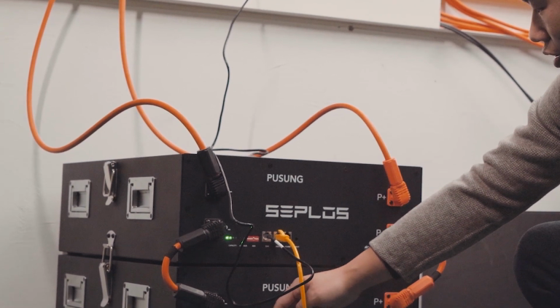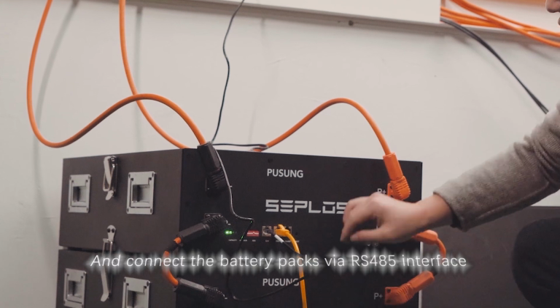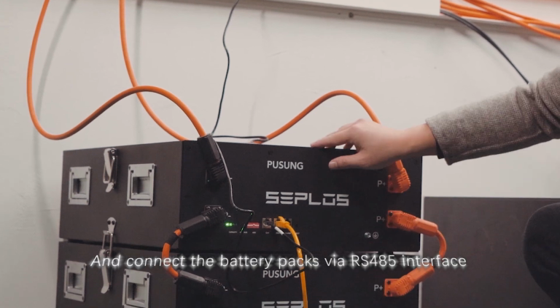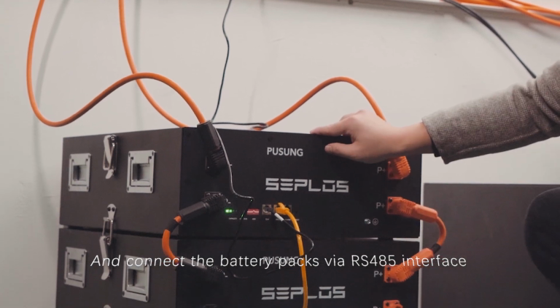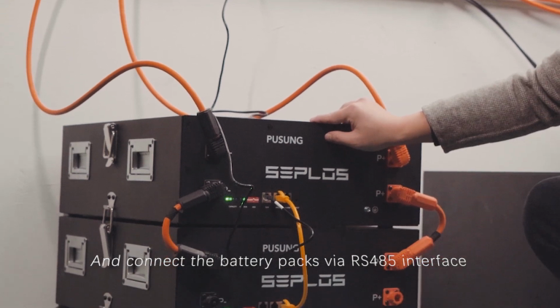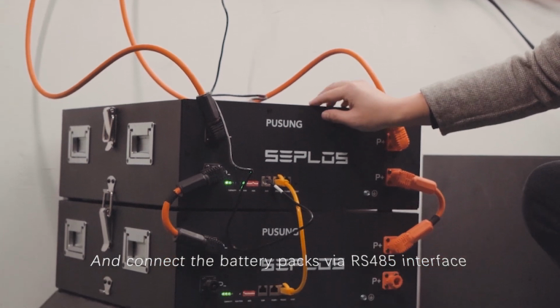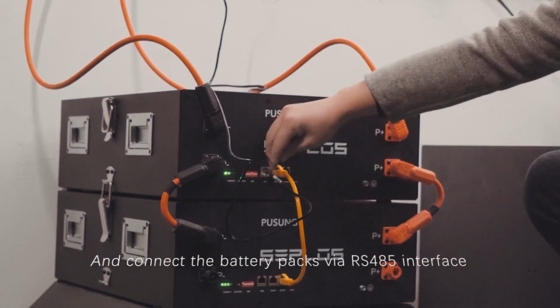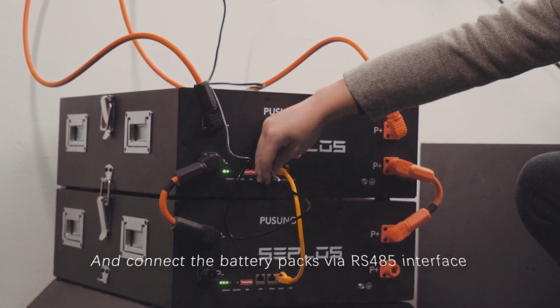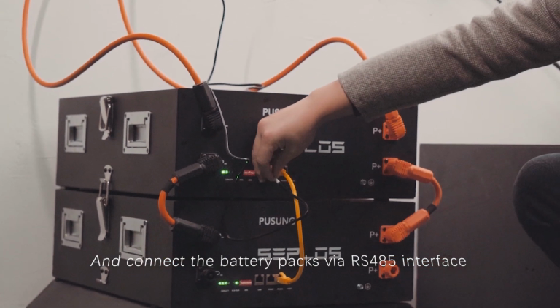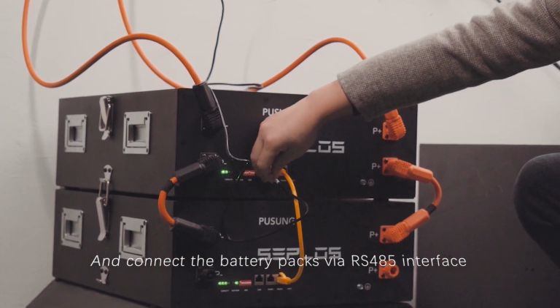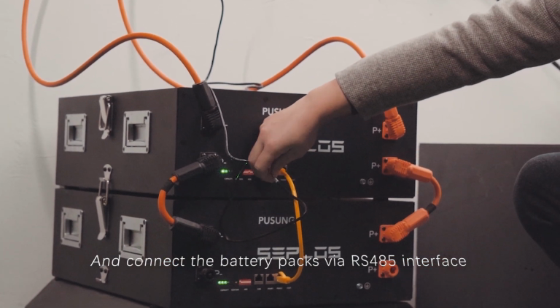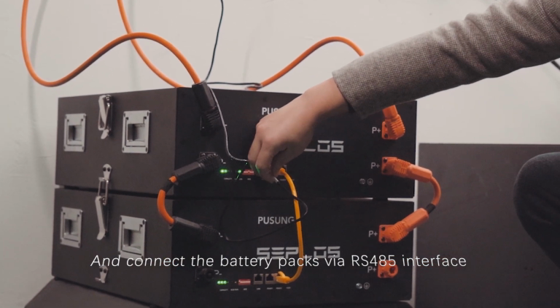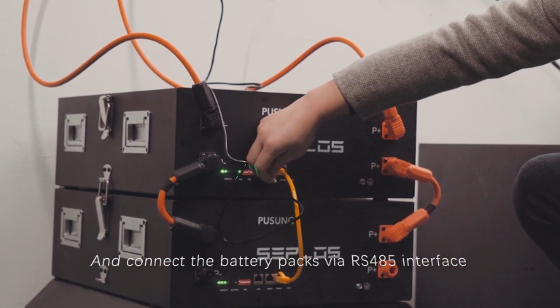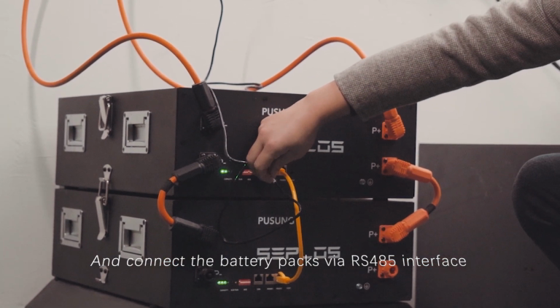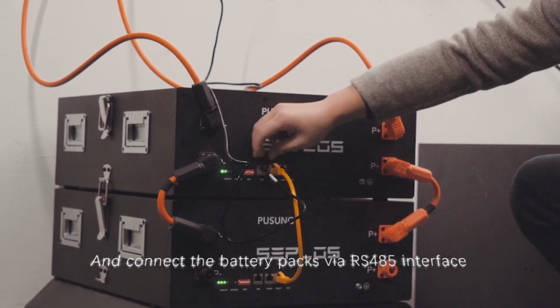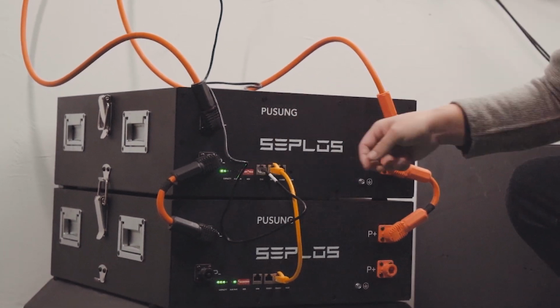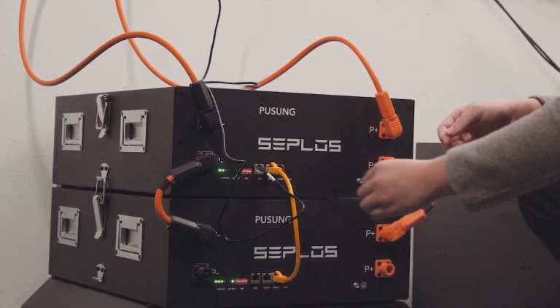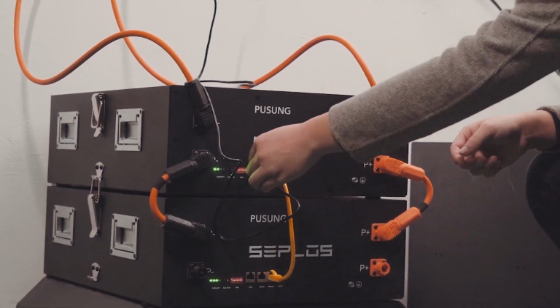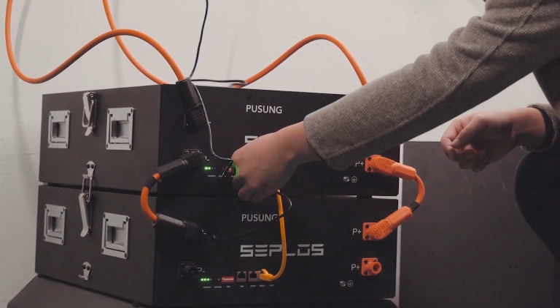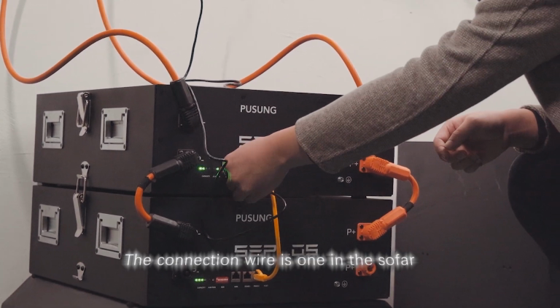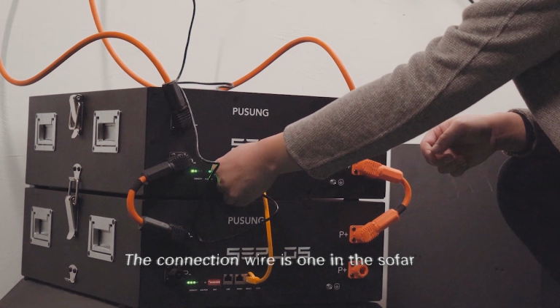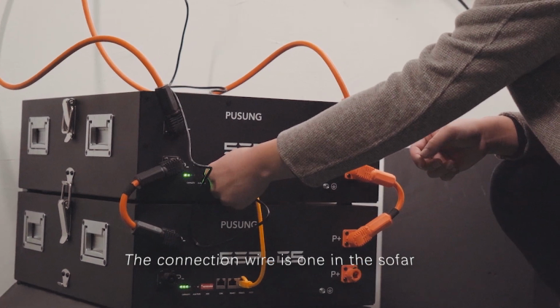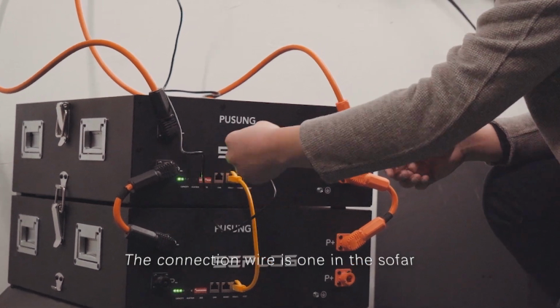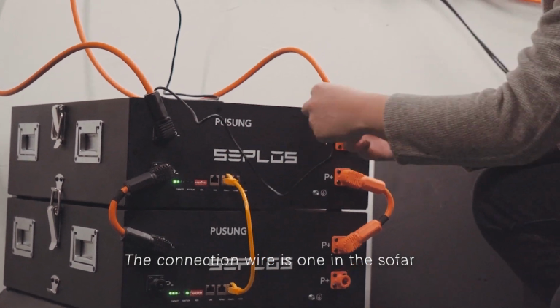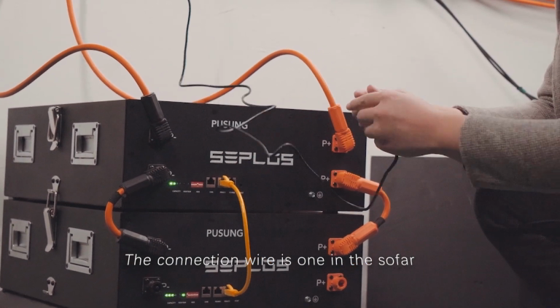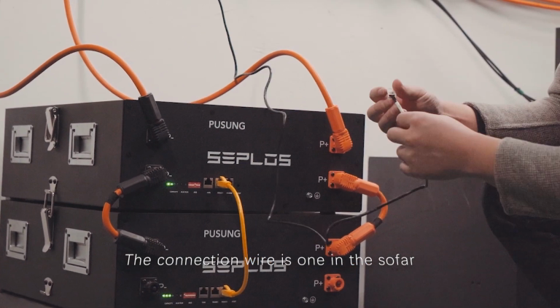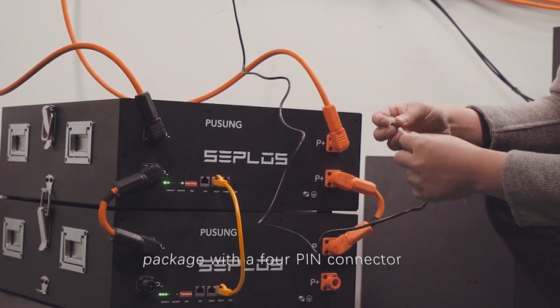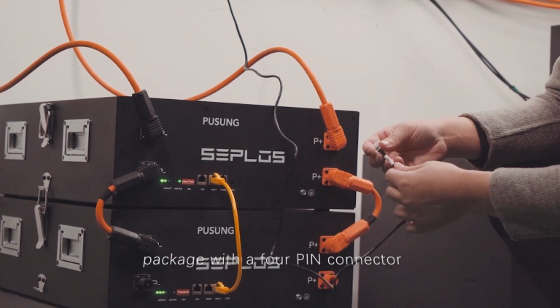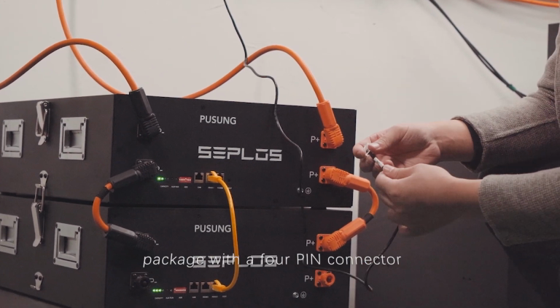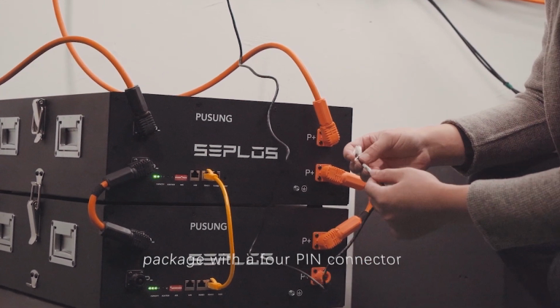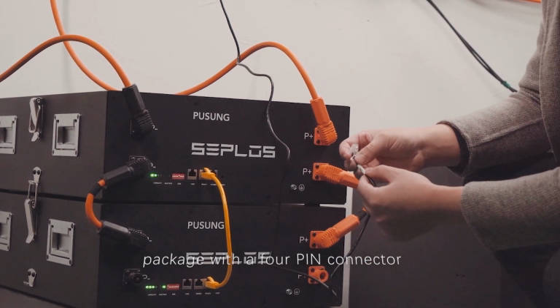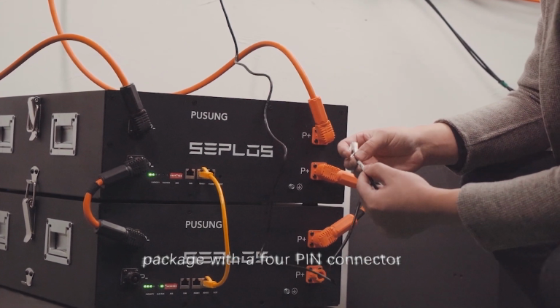Connect the battery packs via the RS-485 interface. The connection wire is included in the SOFR package and uses a 4-pin connector.